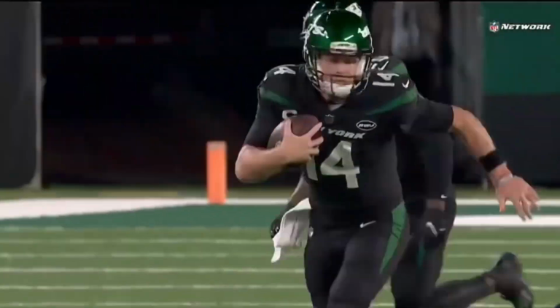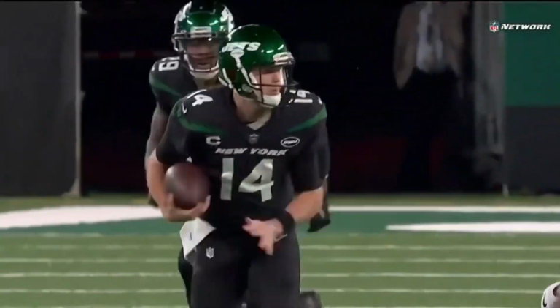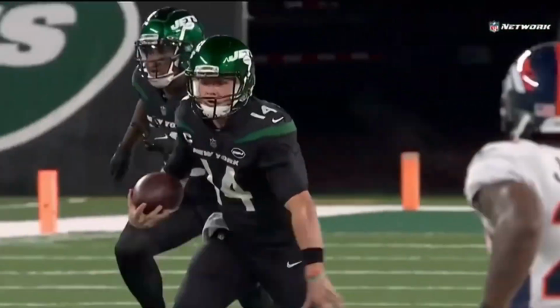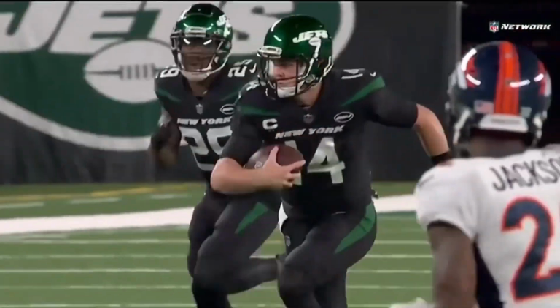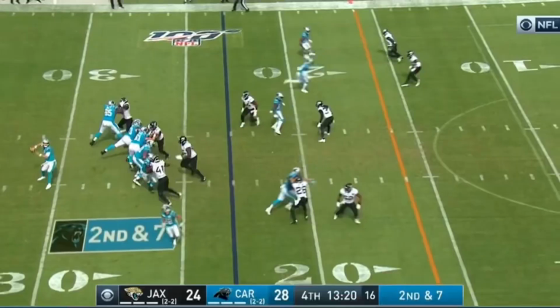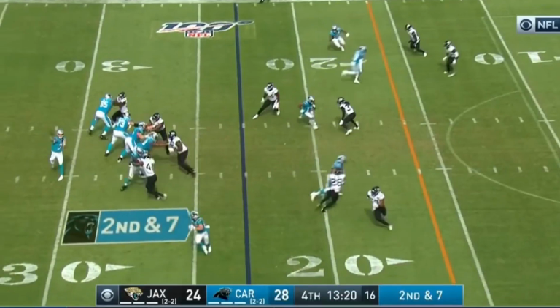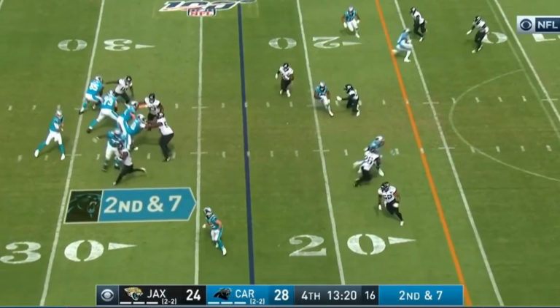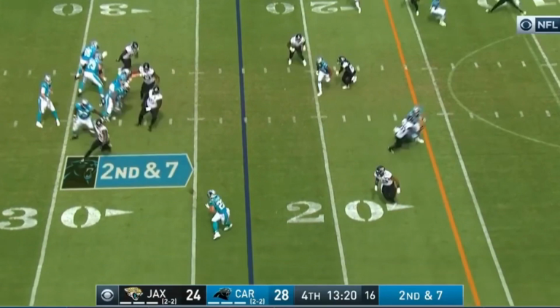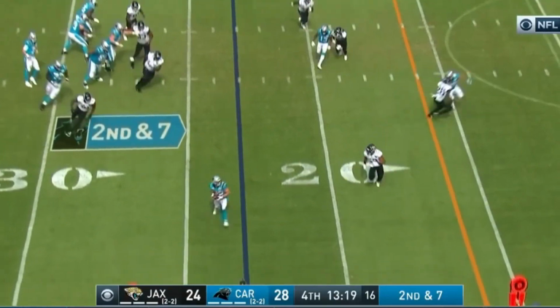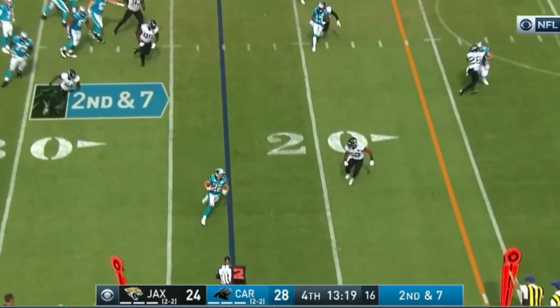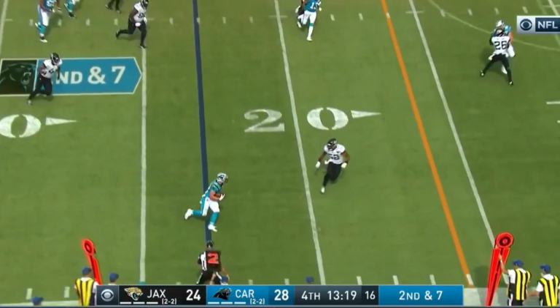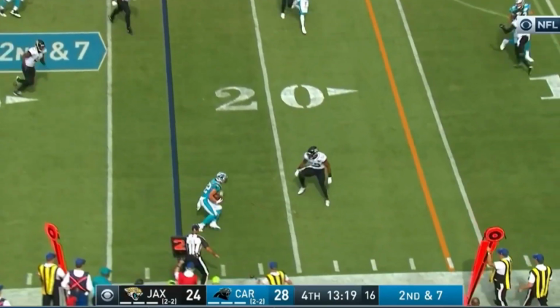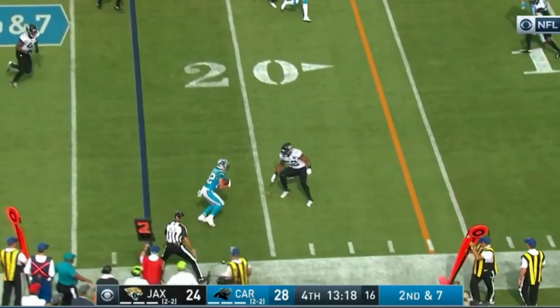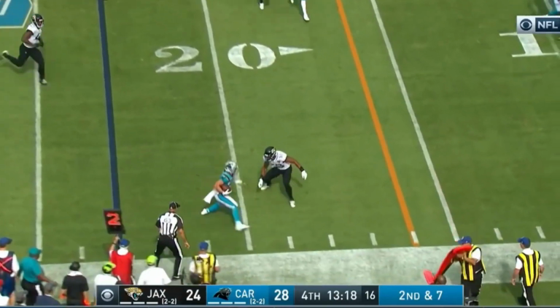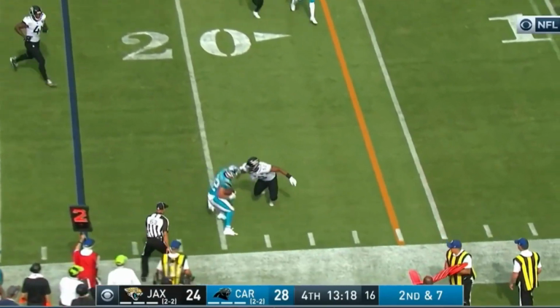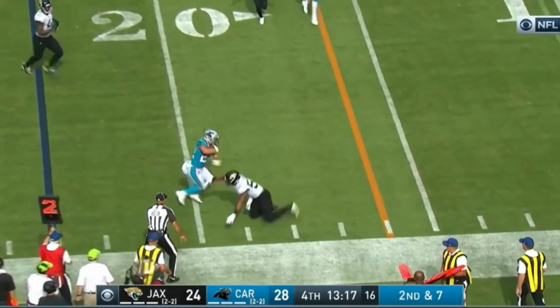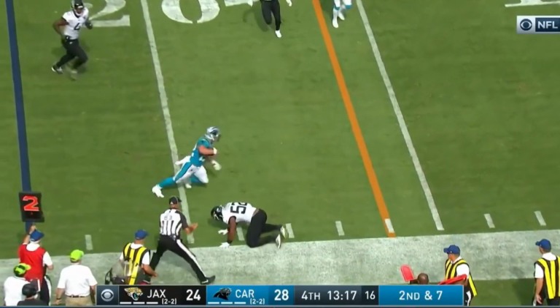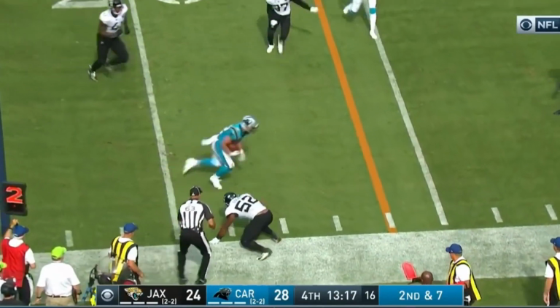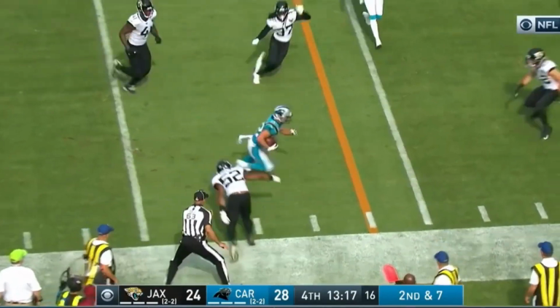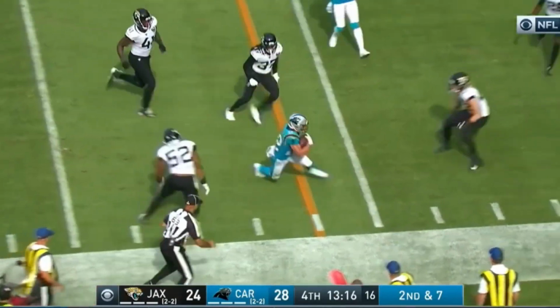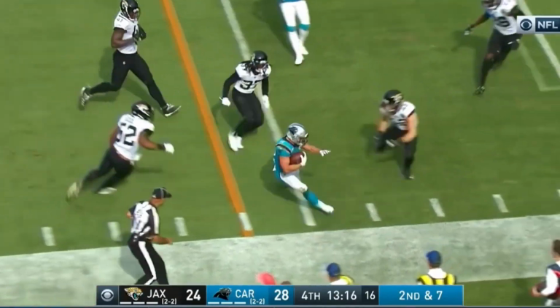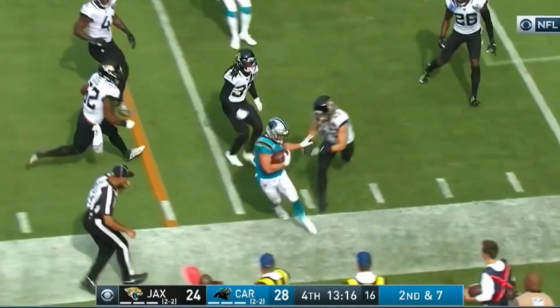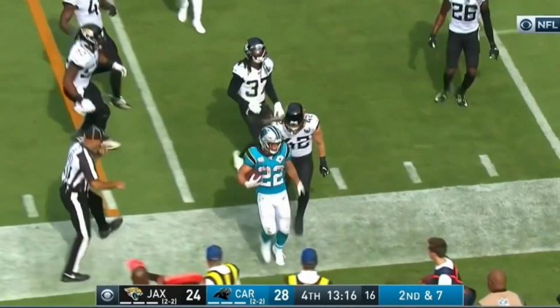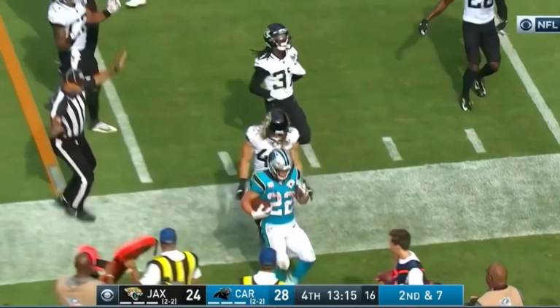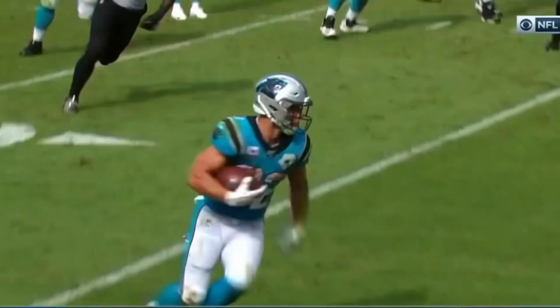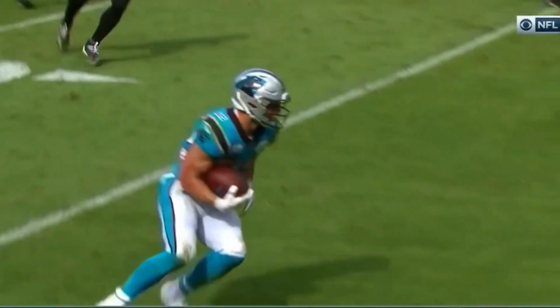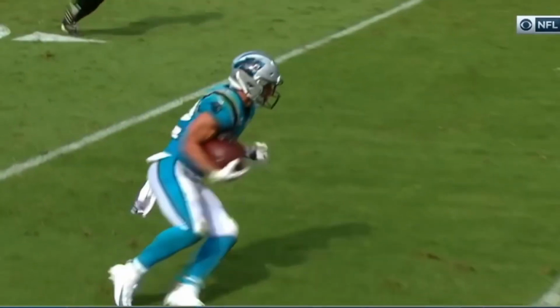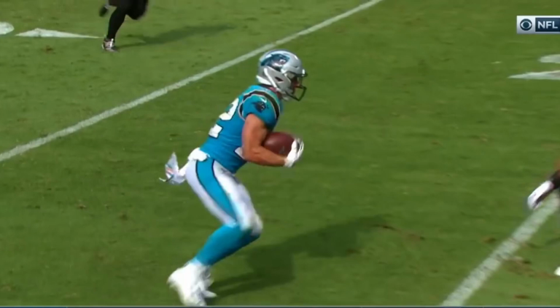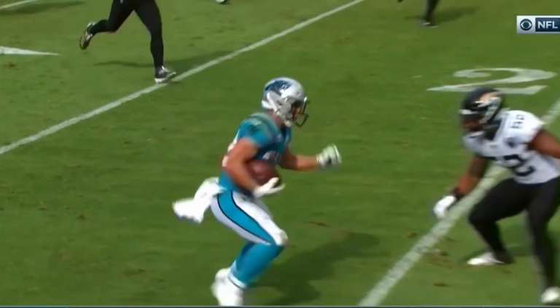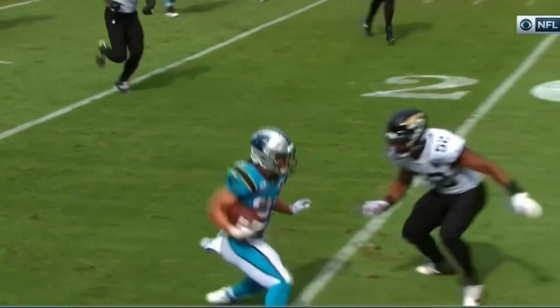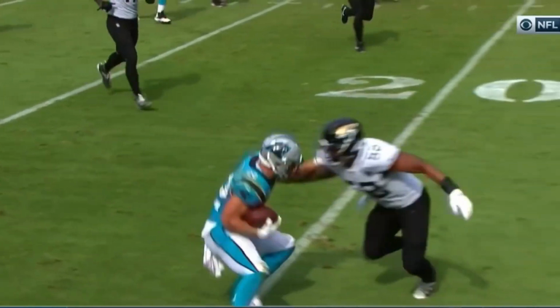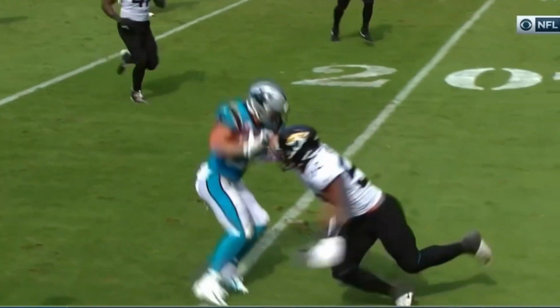There are no flags. McCaffrey out of the backfield — he puts a beautiful move on Najee. Good.